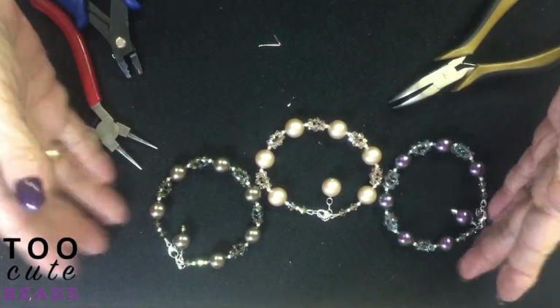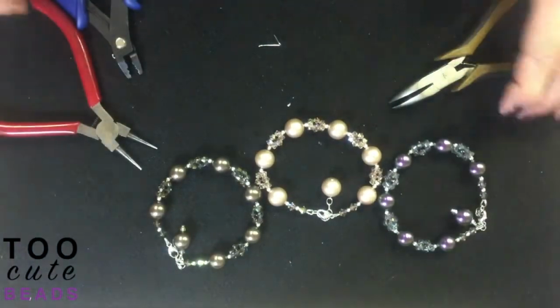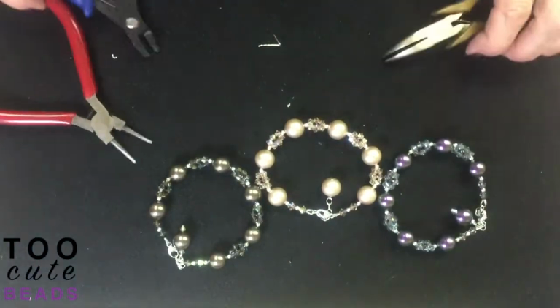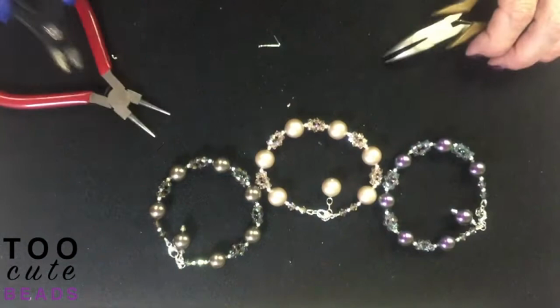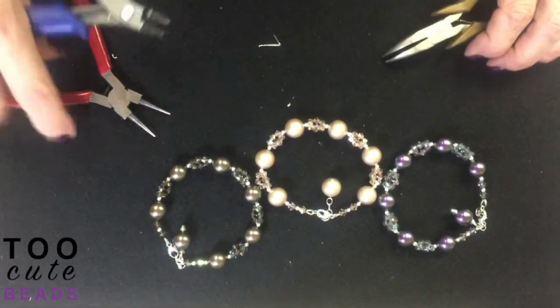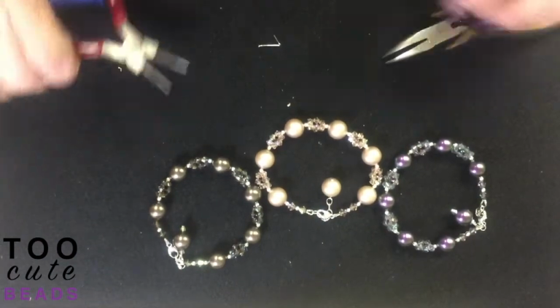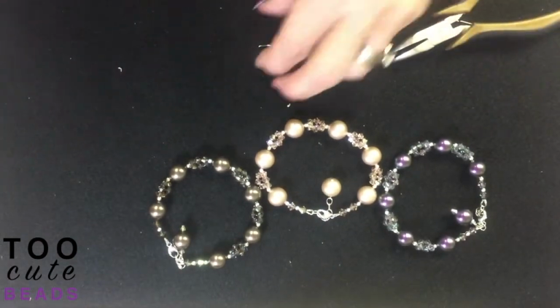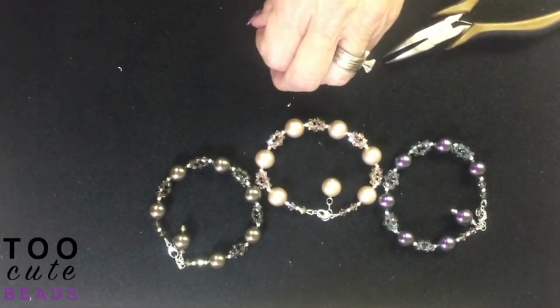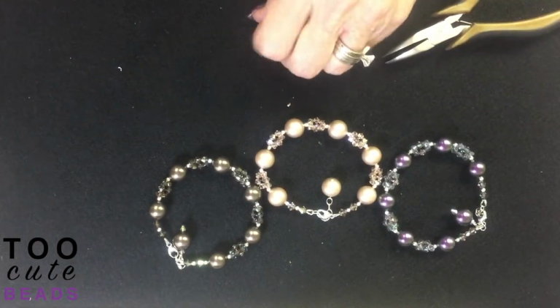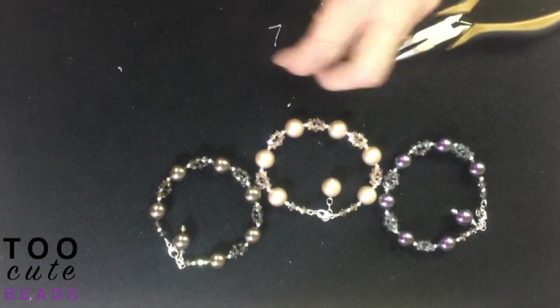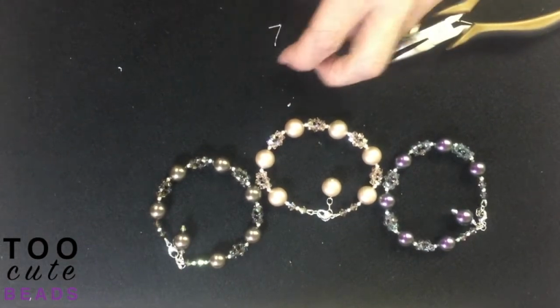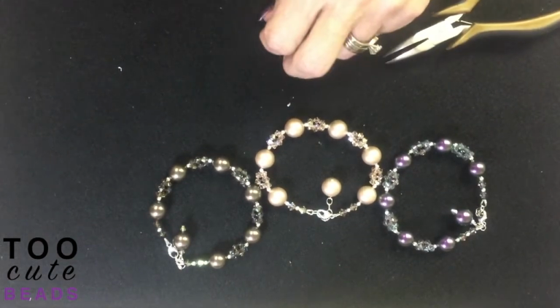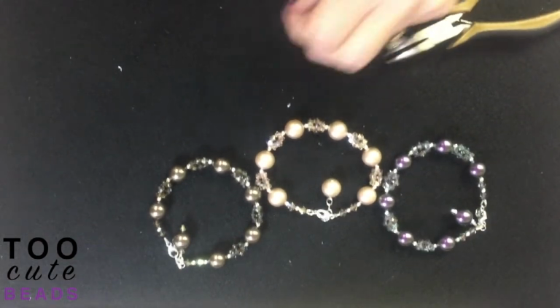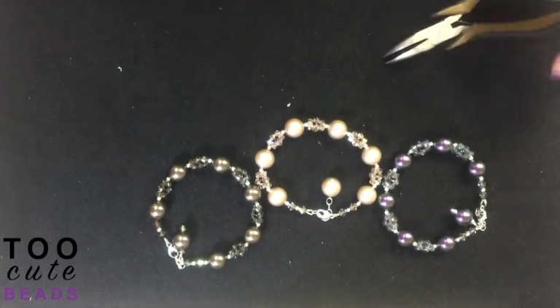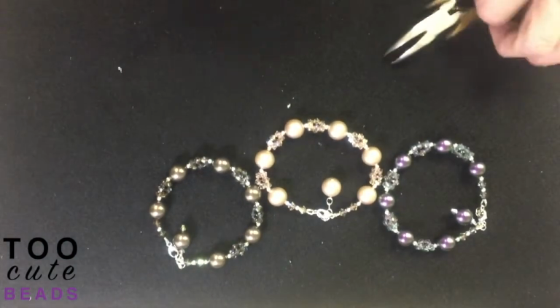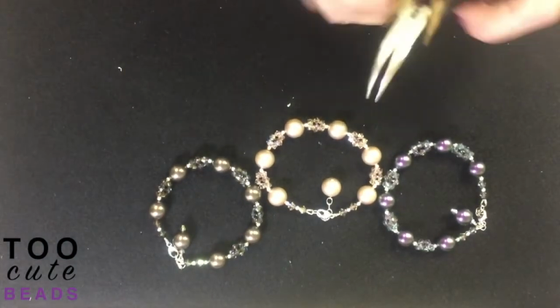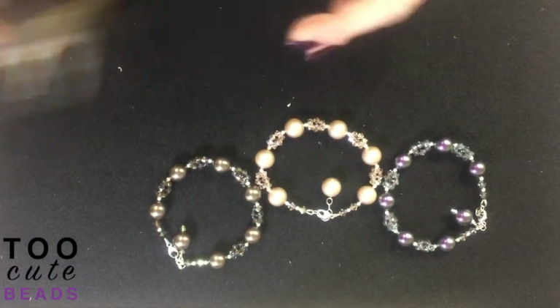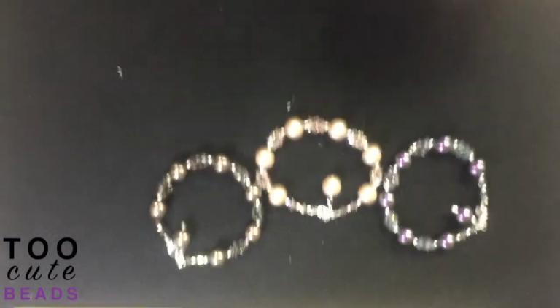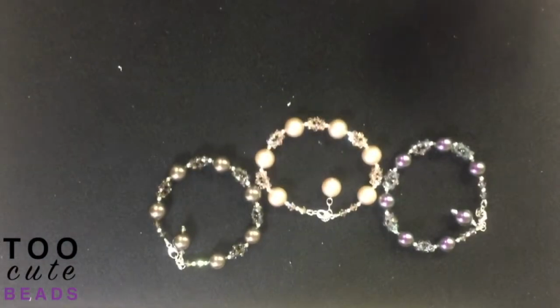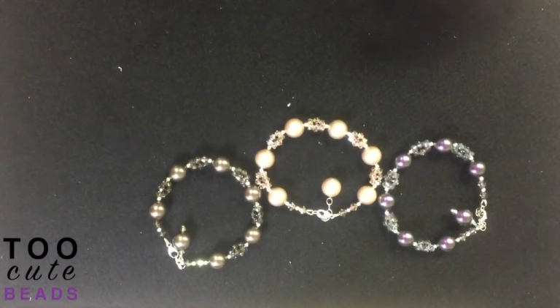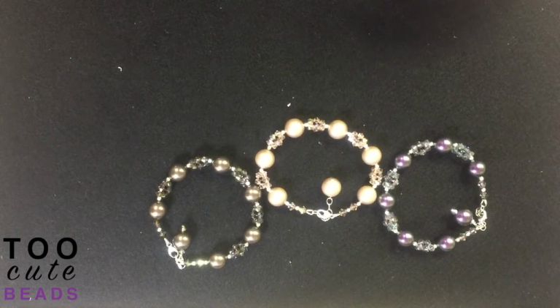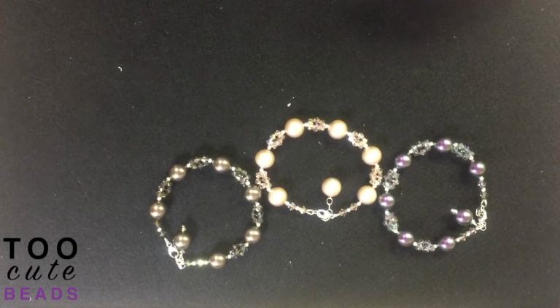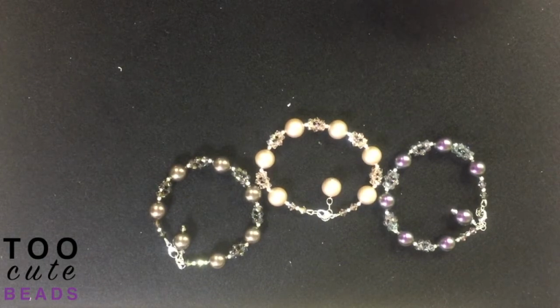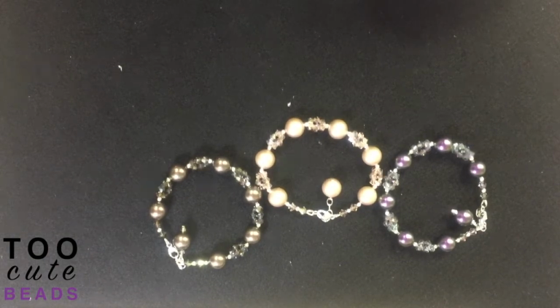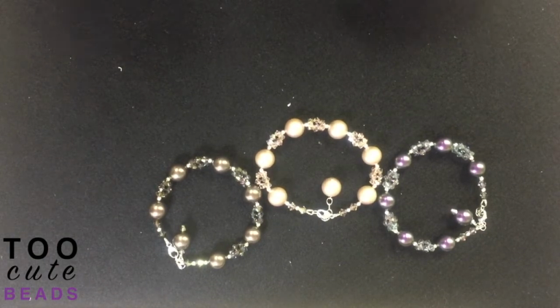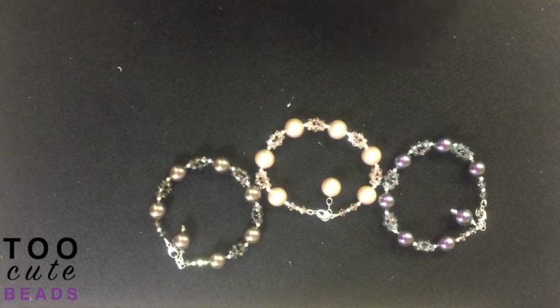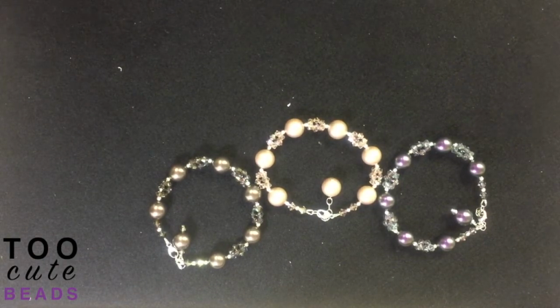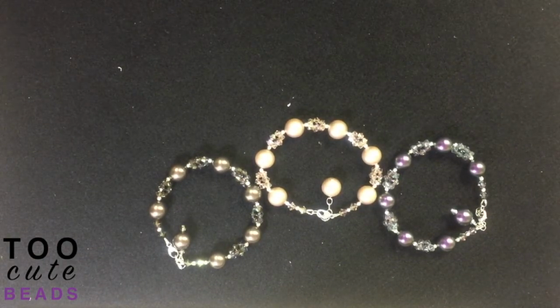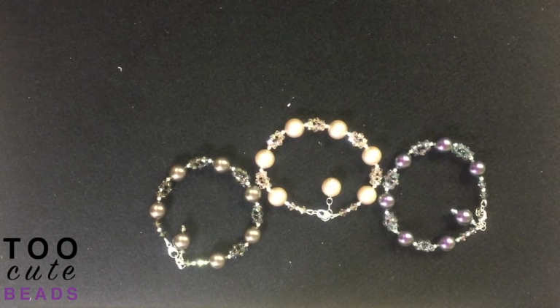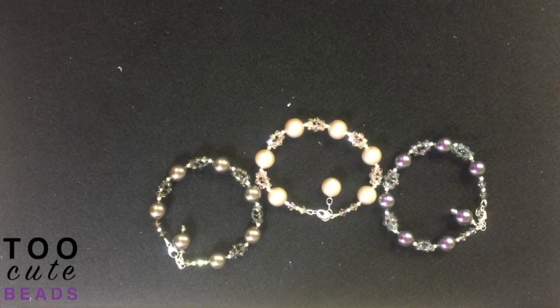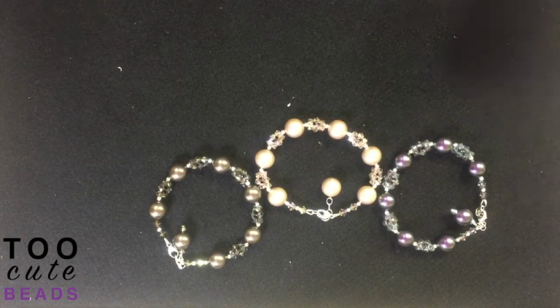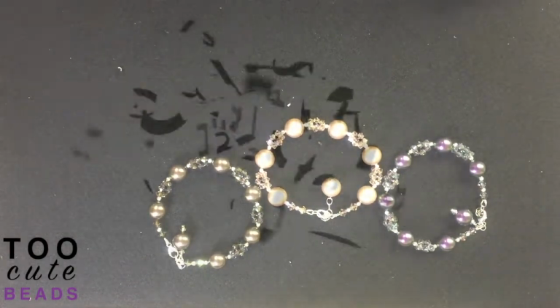Thanks again for joining us at 2CuteBeads.com. If you'd like to see more videos, like us on YouTube. Thank you.